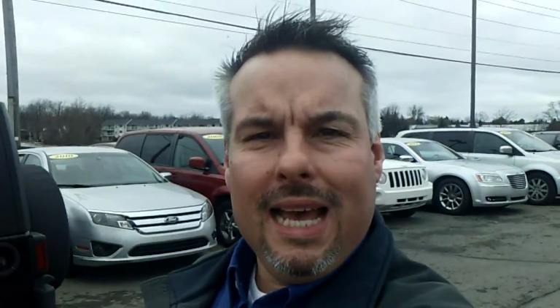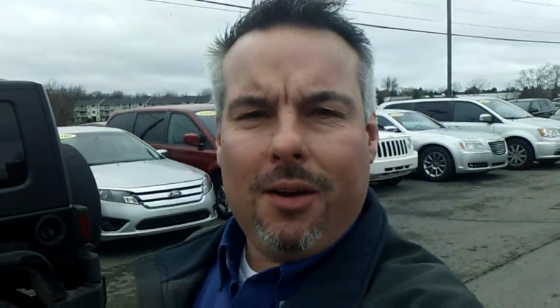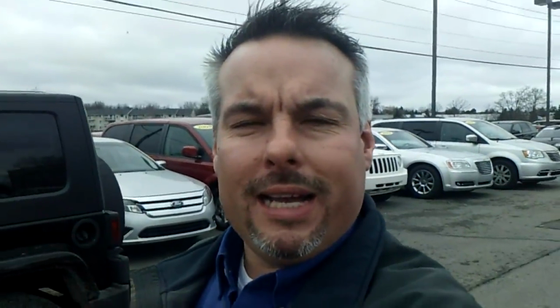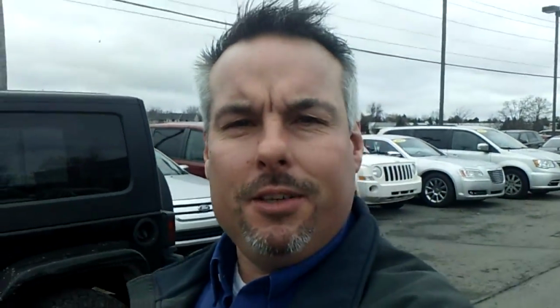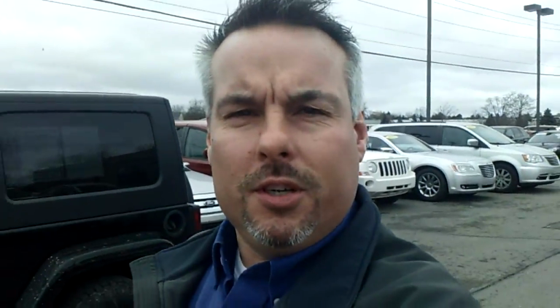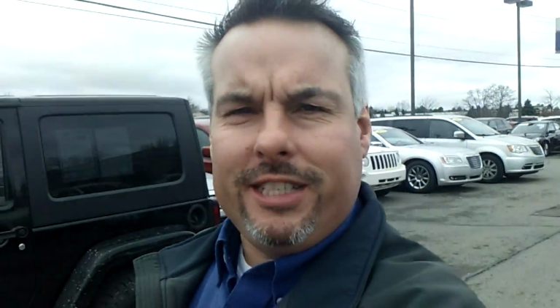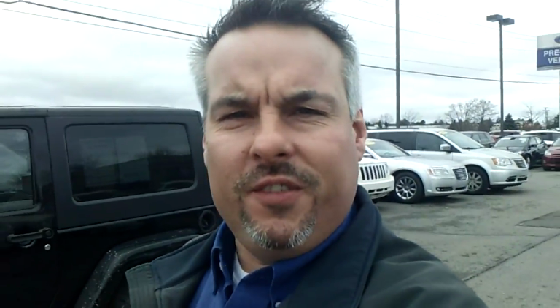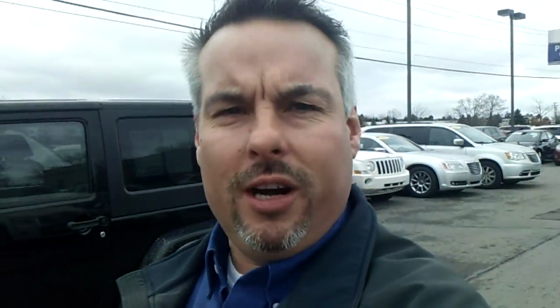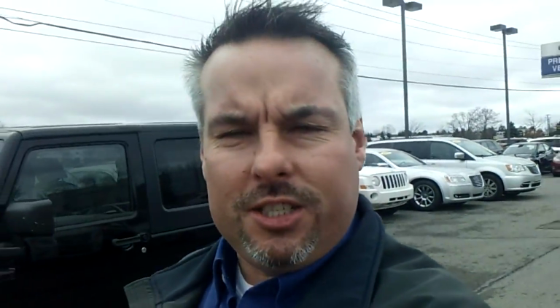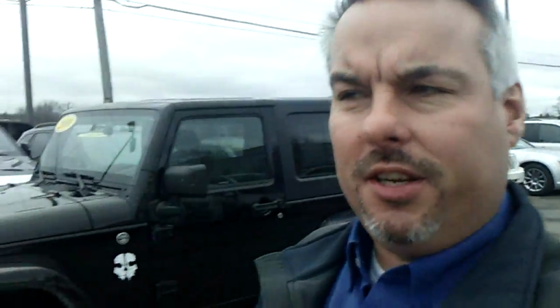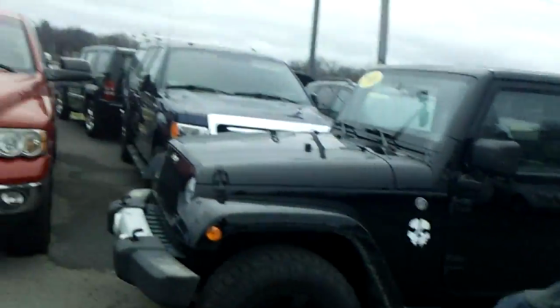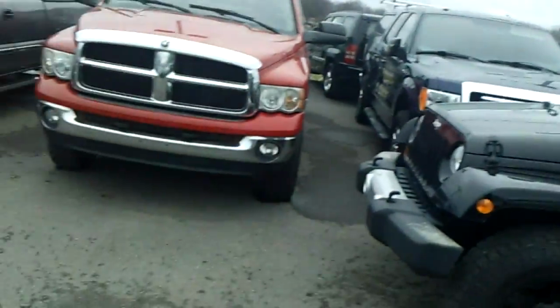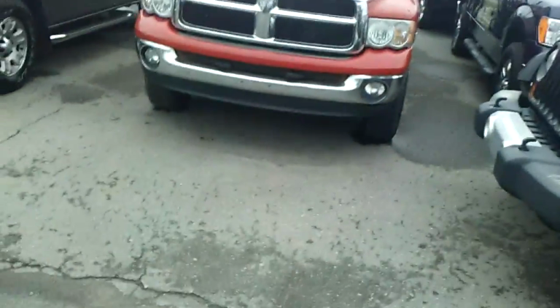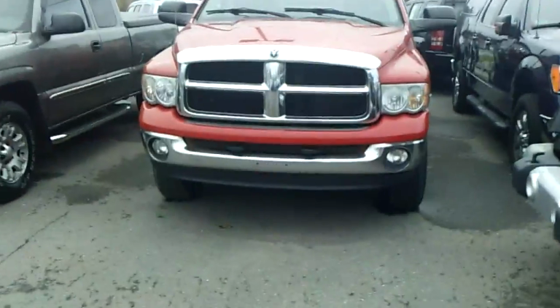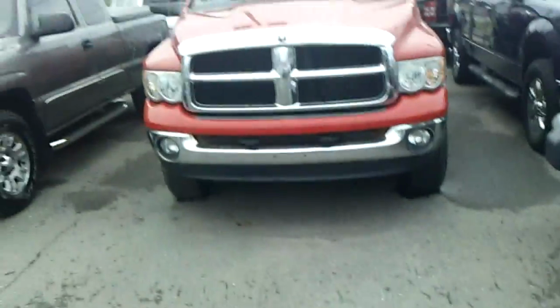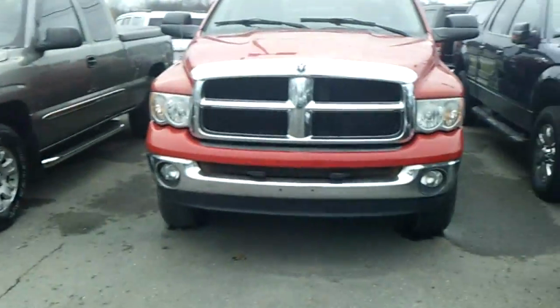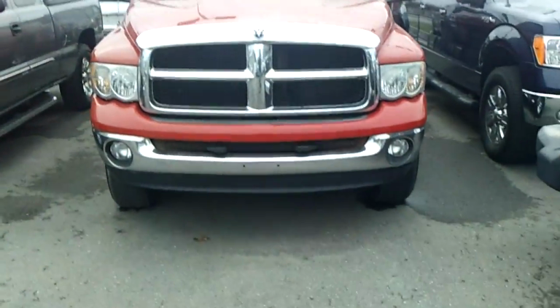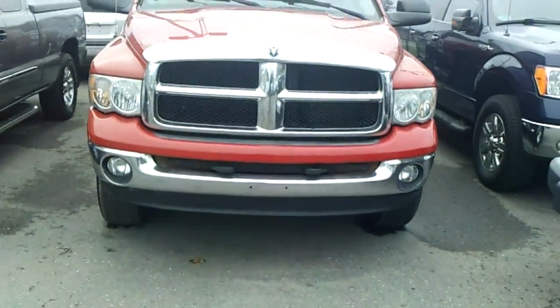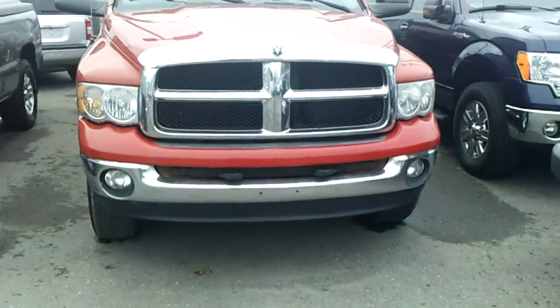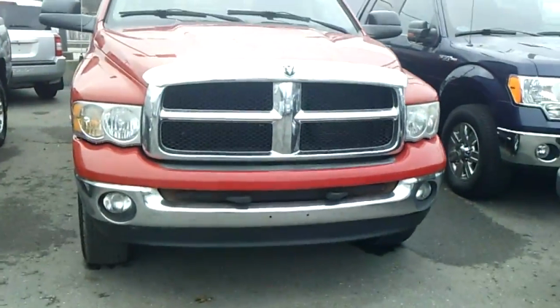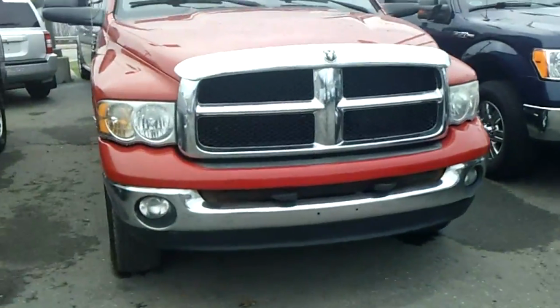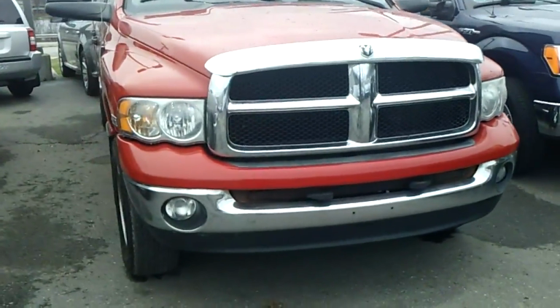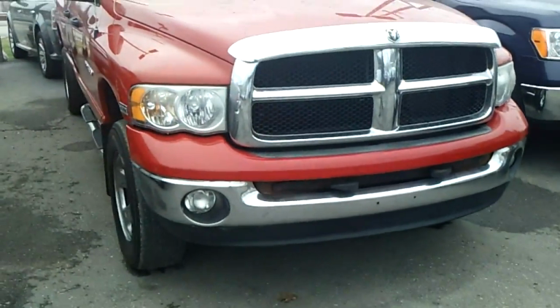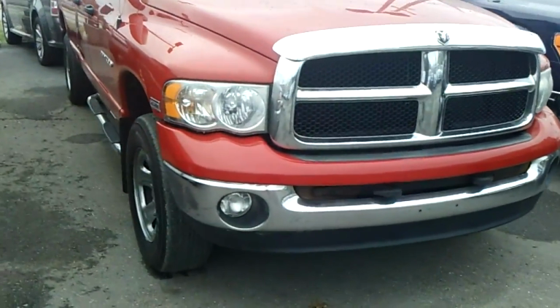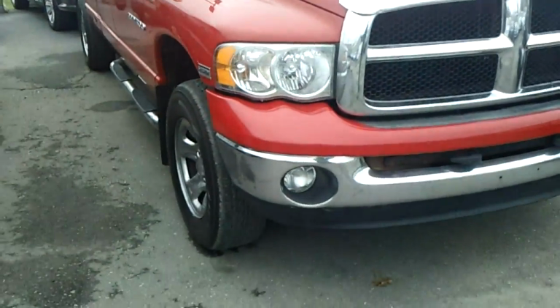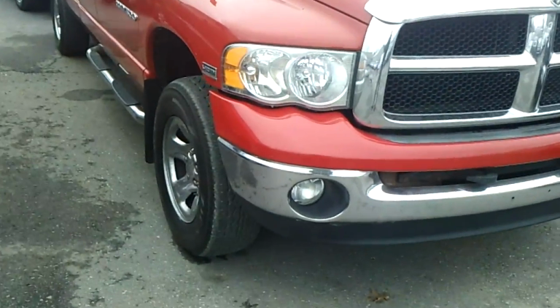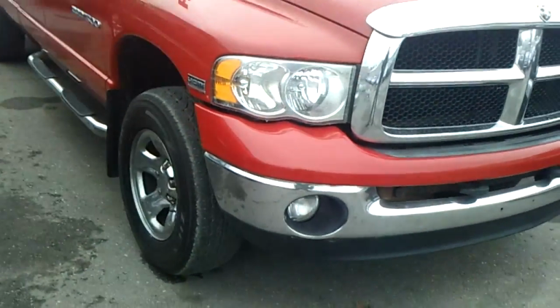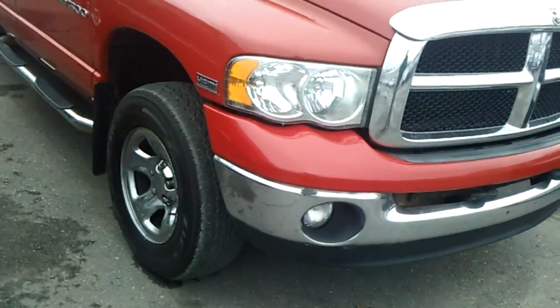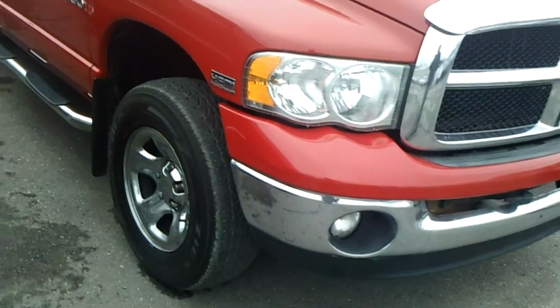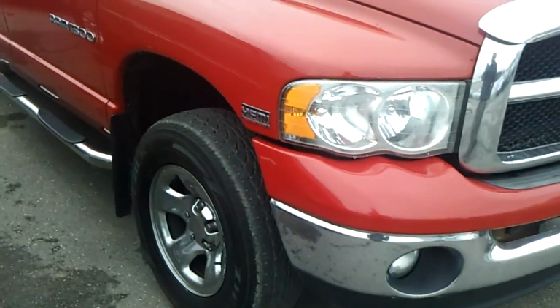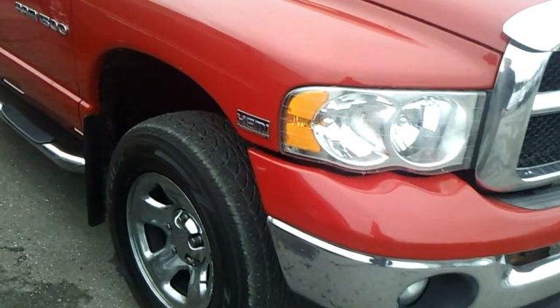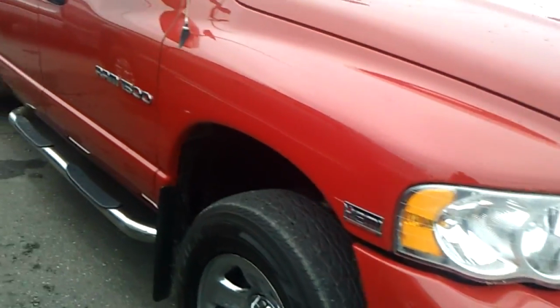Hello Eric, I'm Ted Koons over at Skellnick Ford. I just talked to you on the phone about this truck right here. This is the 2003 Dodge Ram. It's got a V8 Hemi.